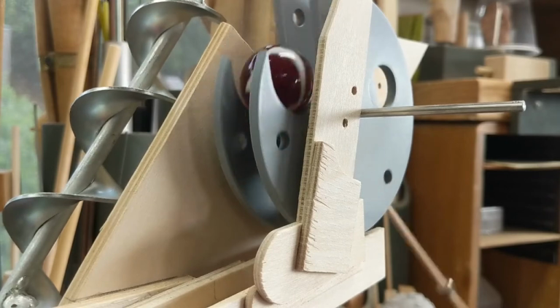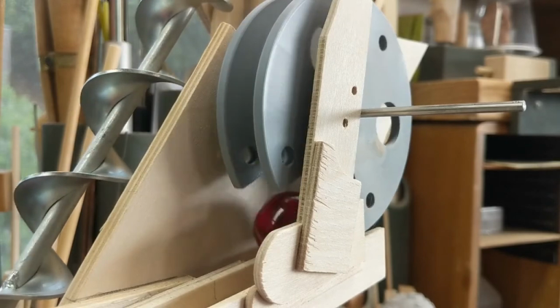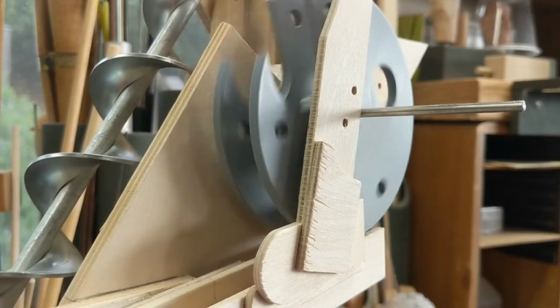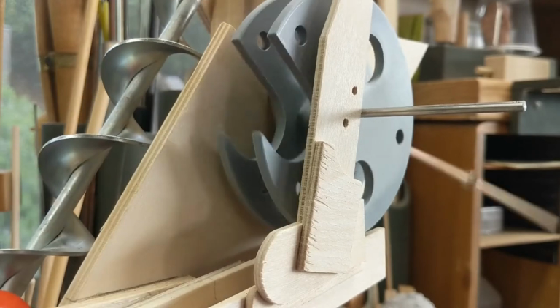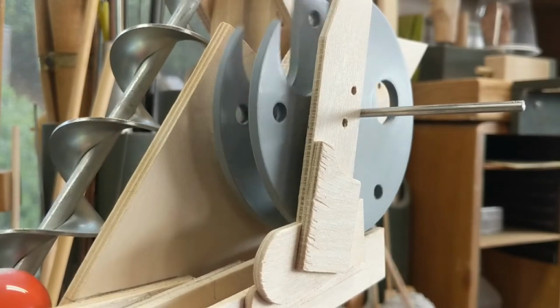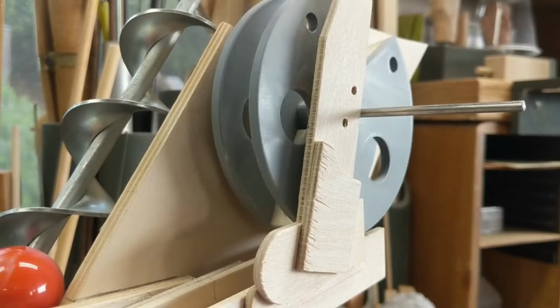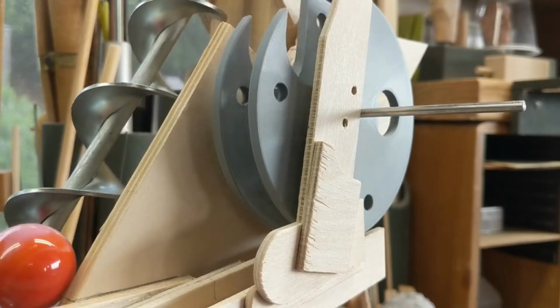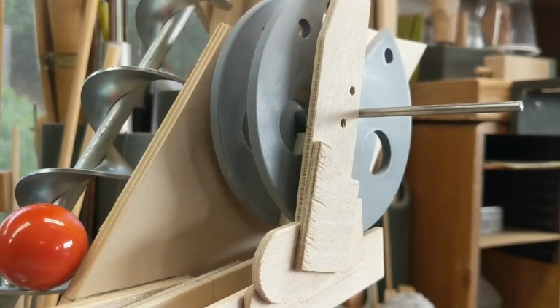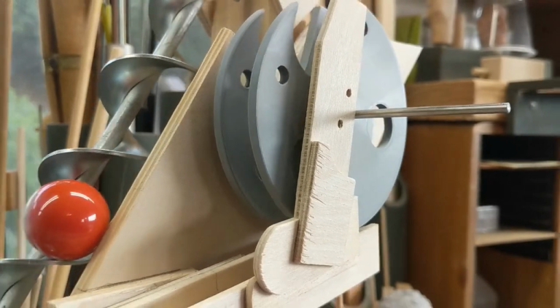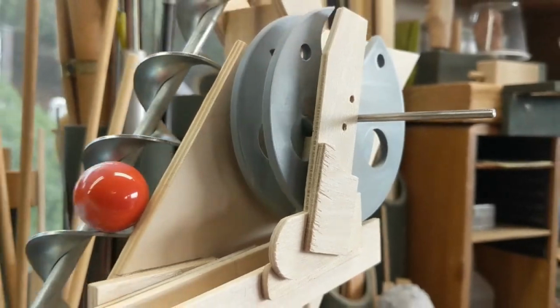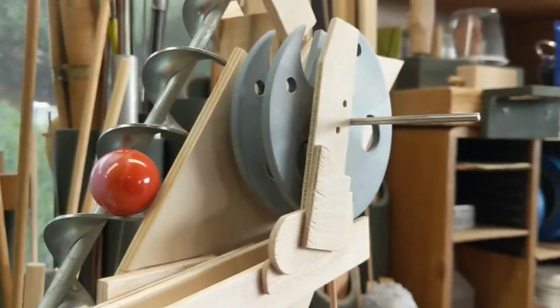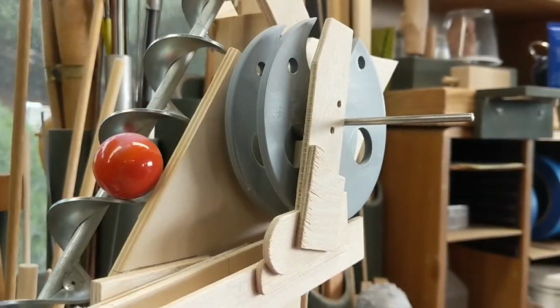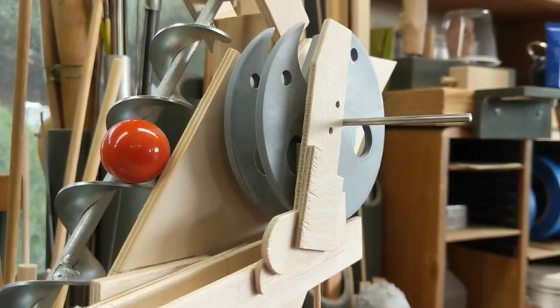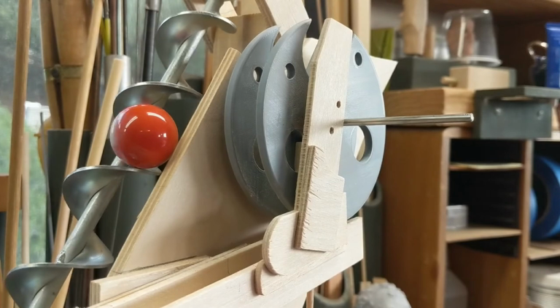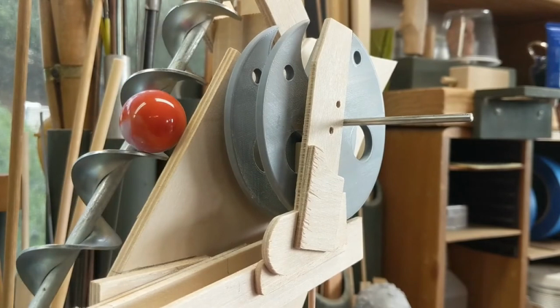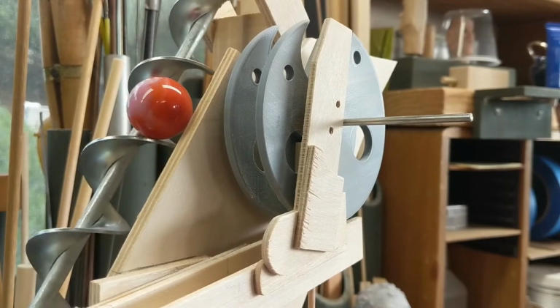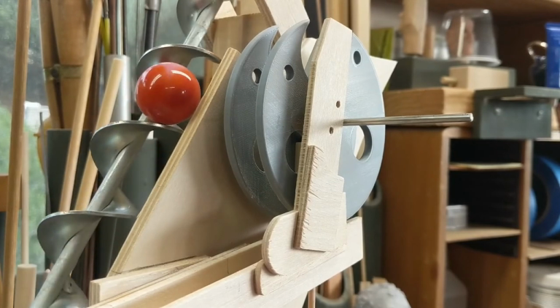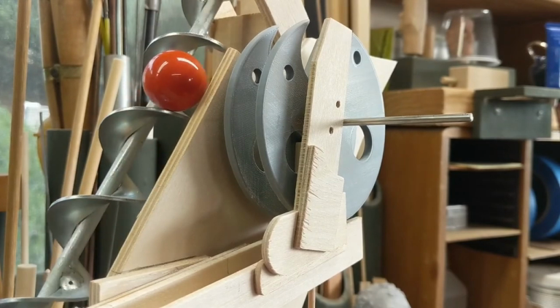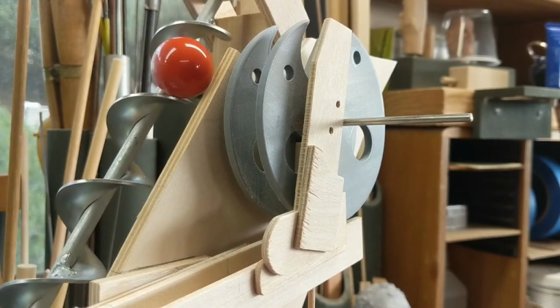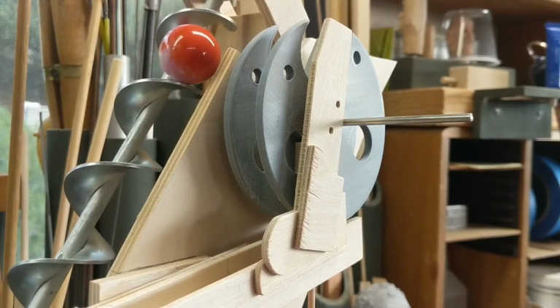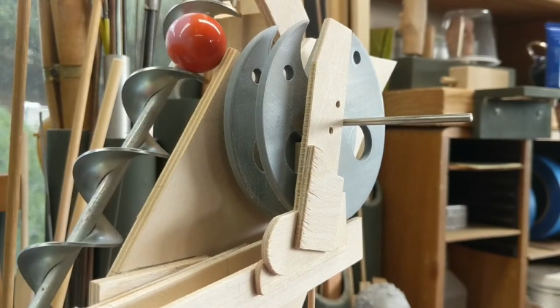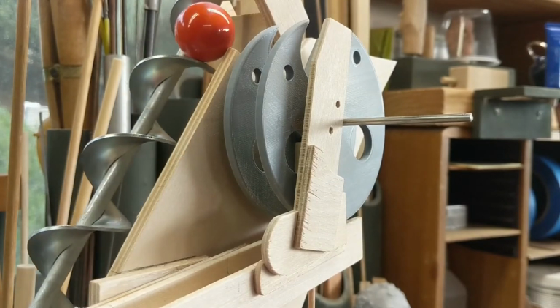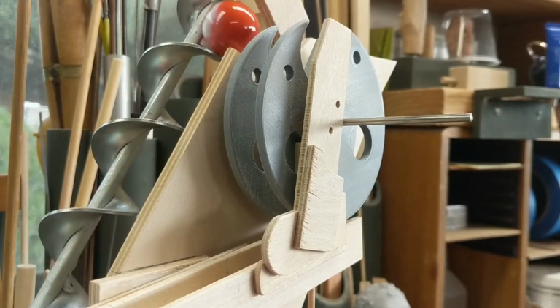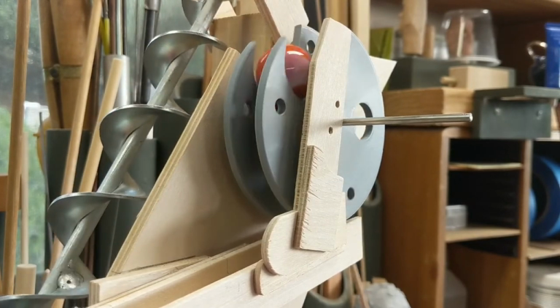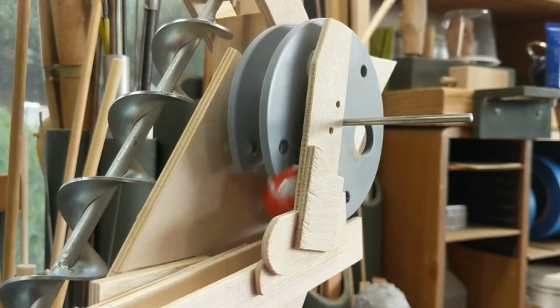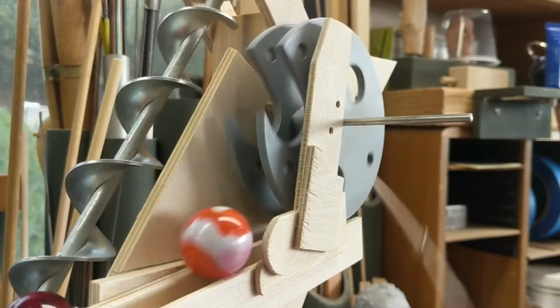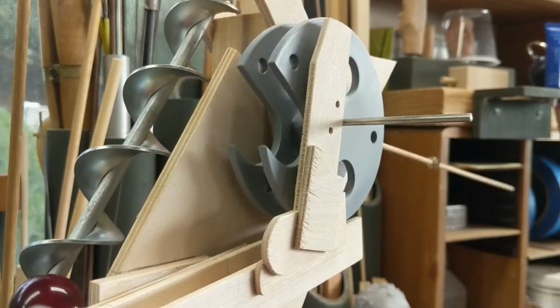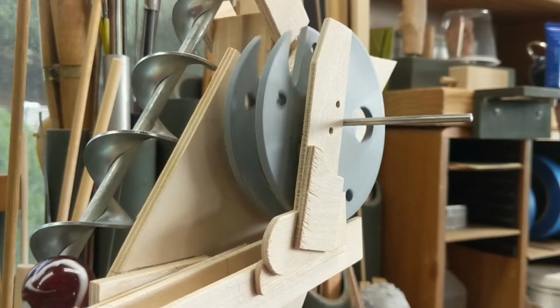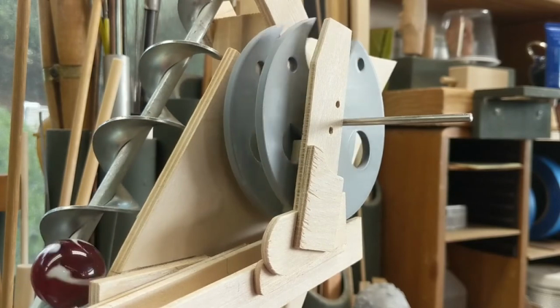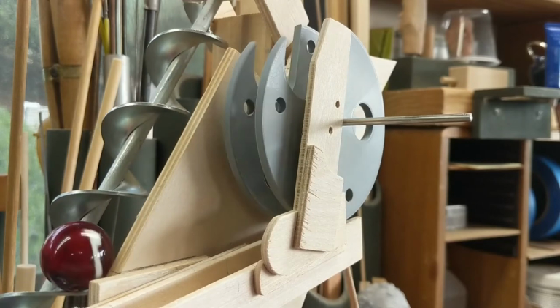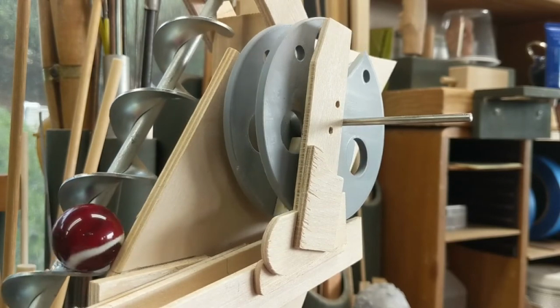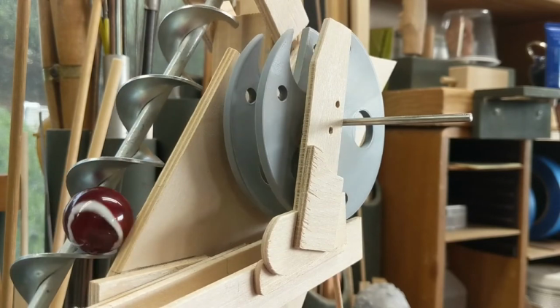This test stand is testing a couple of things. One thing it's testing is the speed of the motor. I'm presently powering this test stand with a 20 RPM motor and I'm satisfied with the motion. I like its speed.